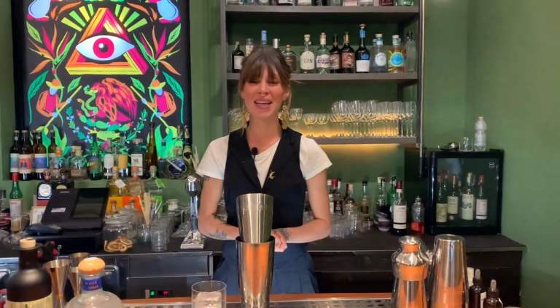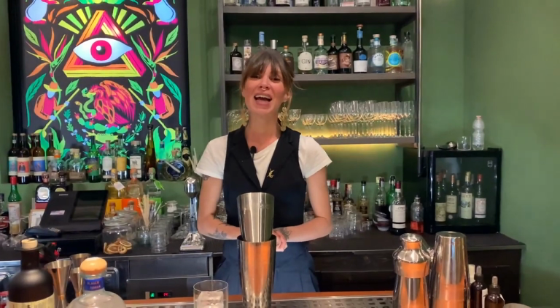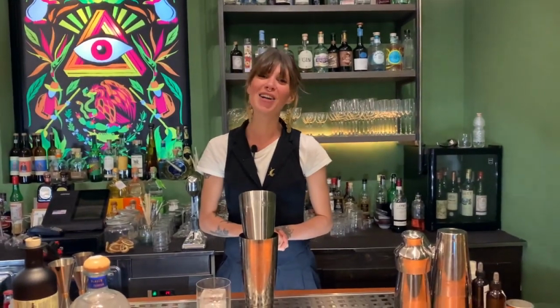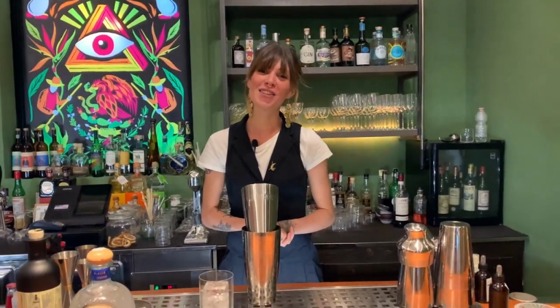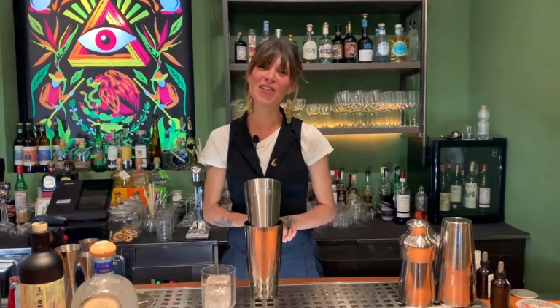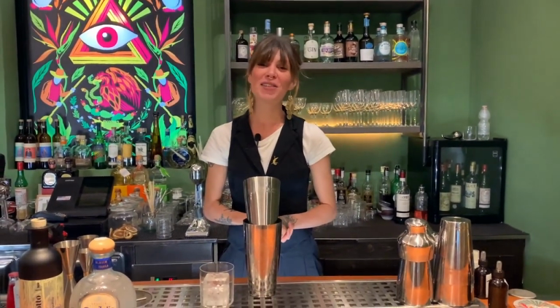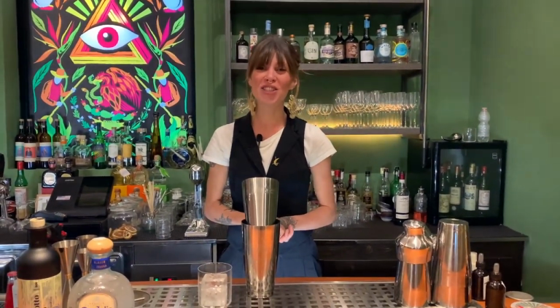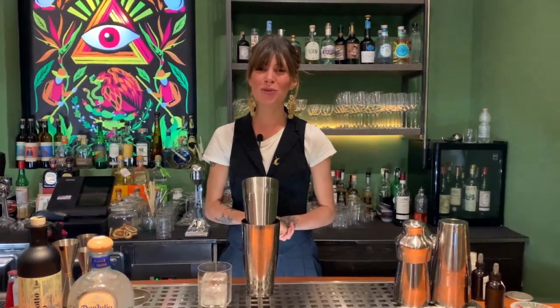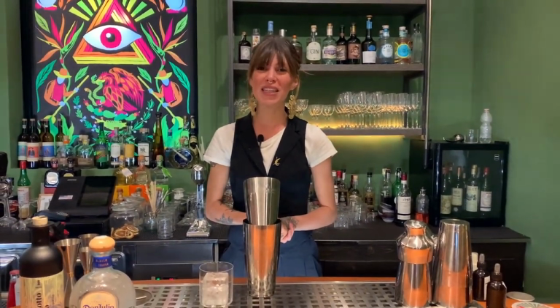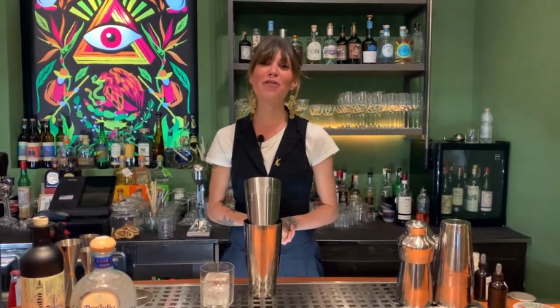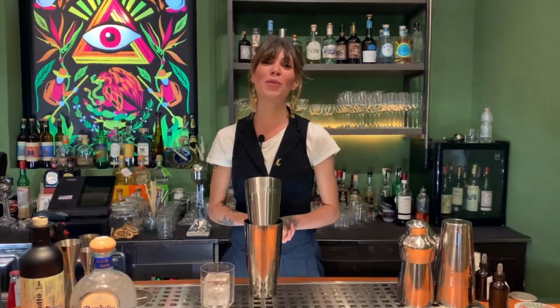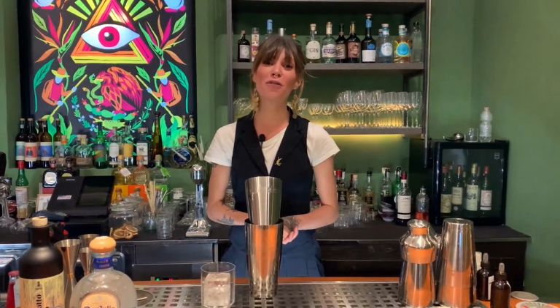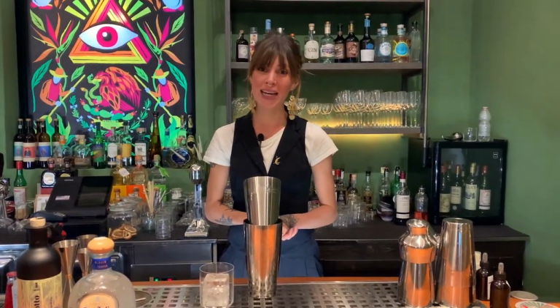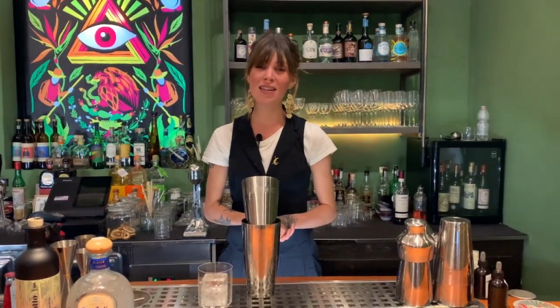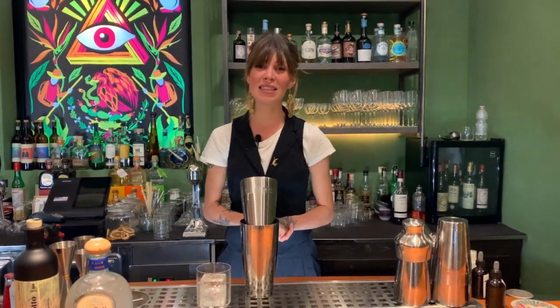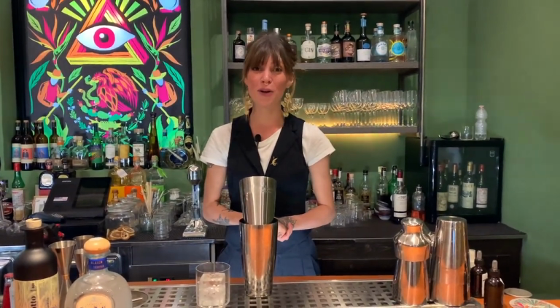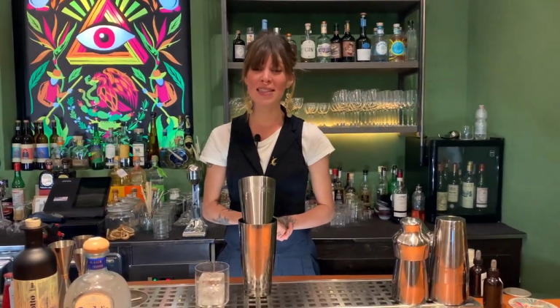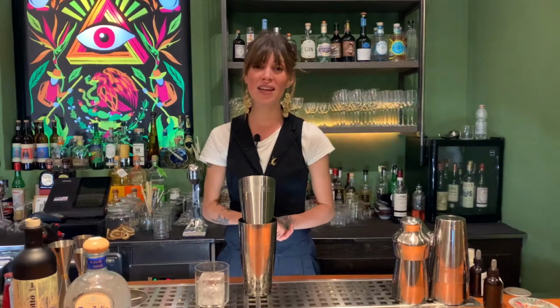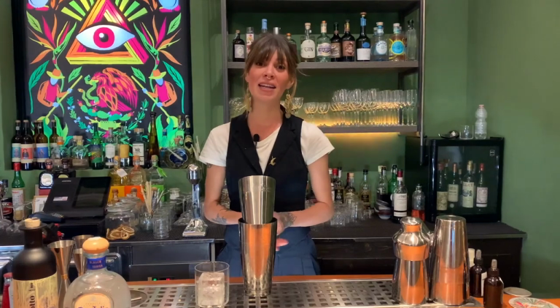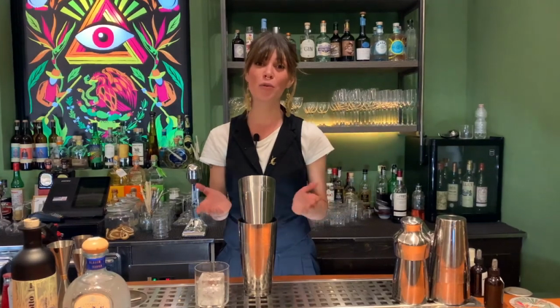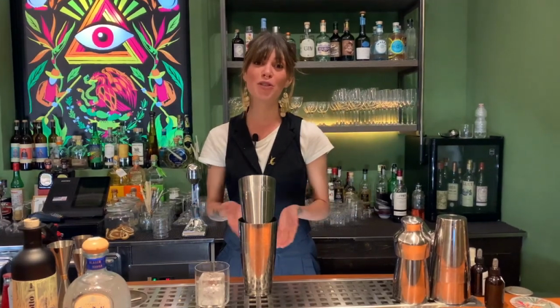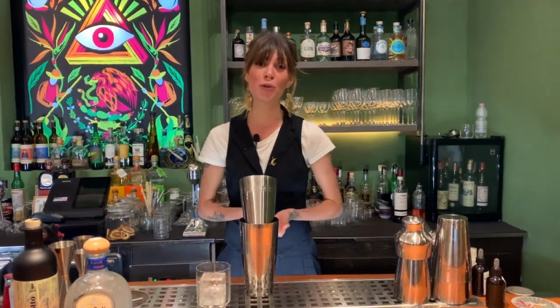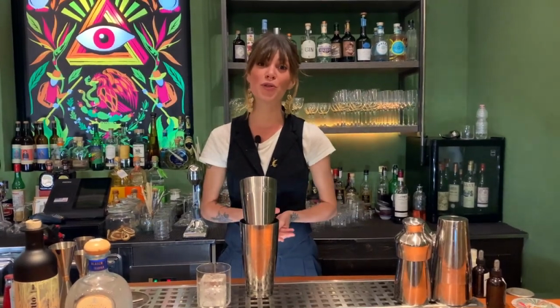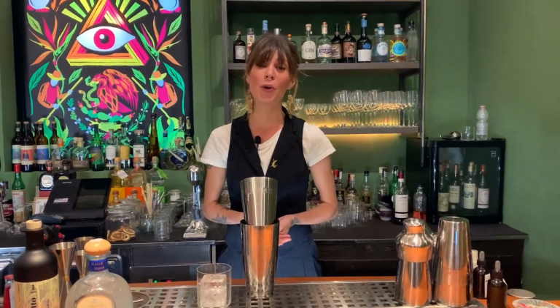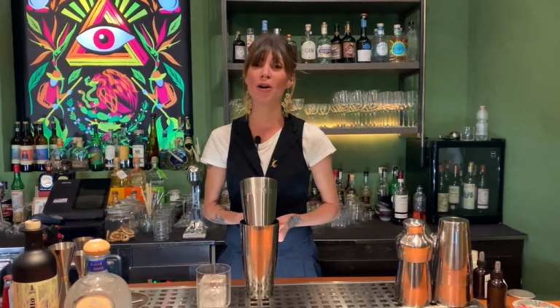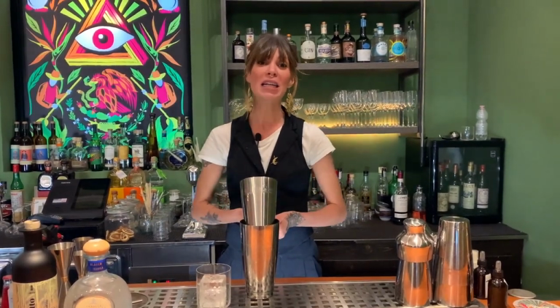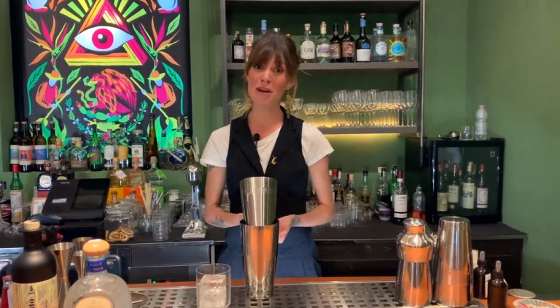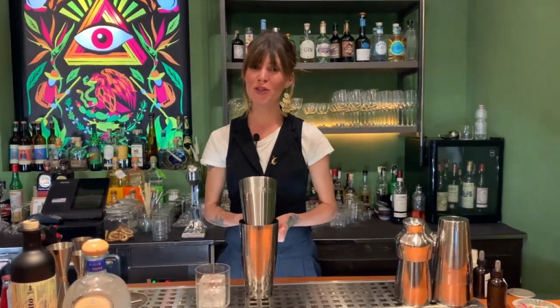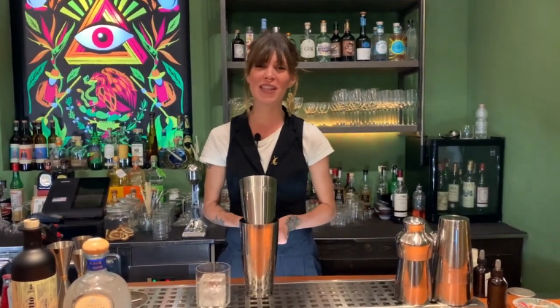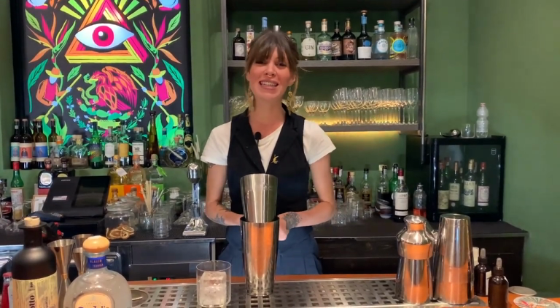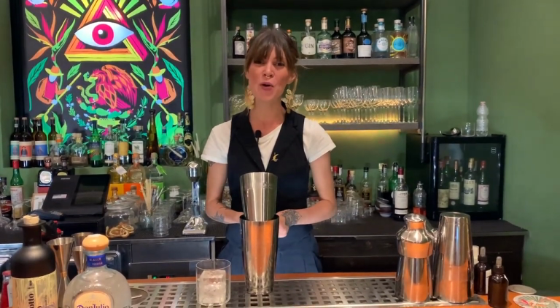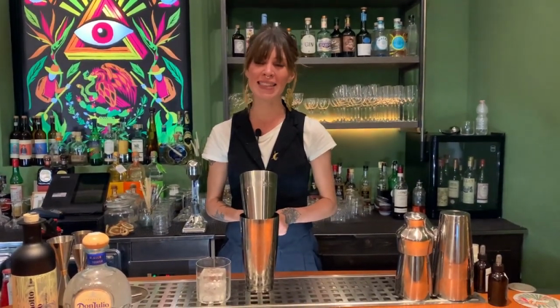Hi cocktail connoisseur, it's Virginie Doucet from Floreal in Florence and I would like to introduce you to our famous cocktail, Imorandi.